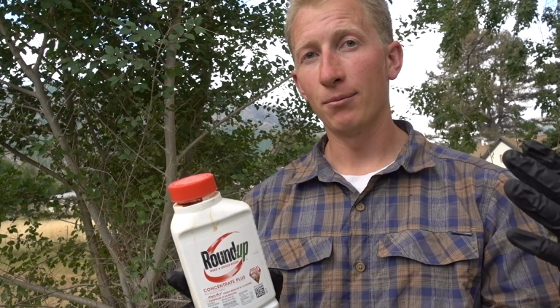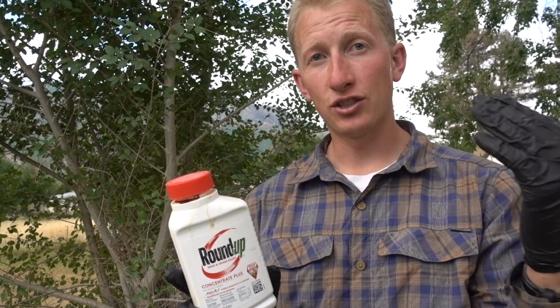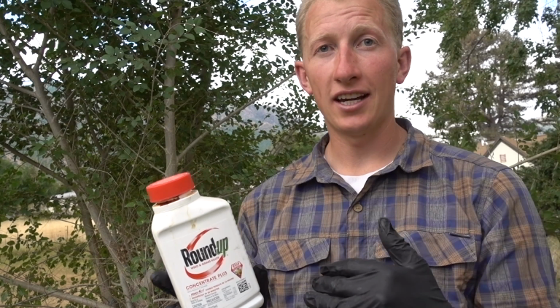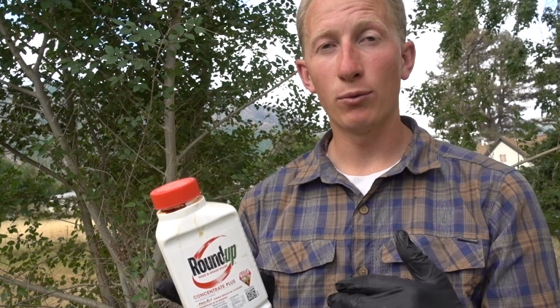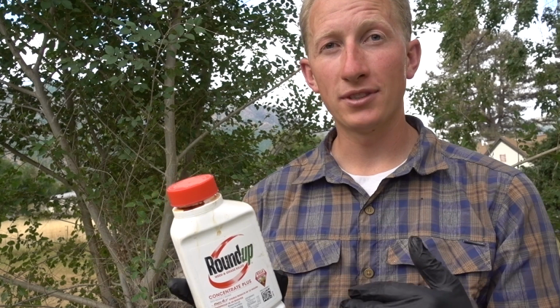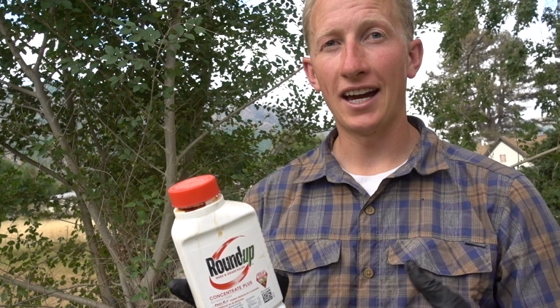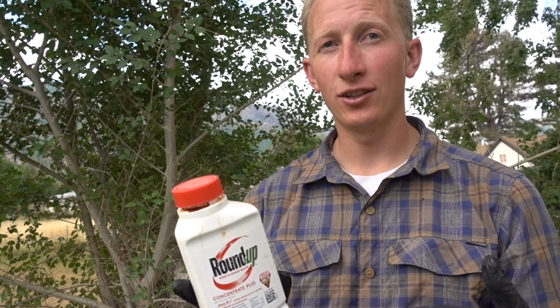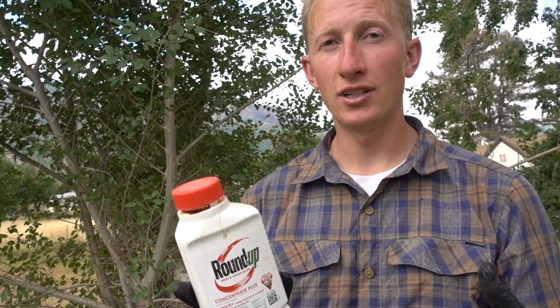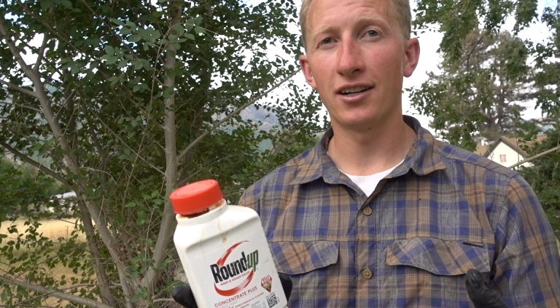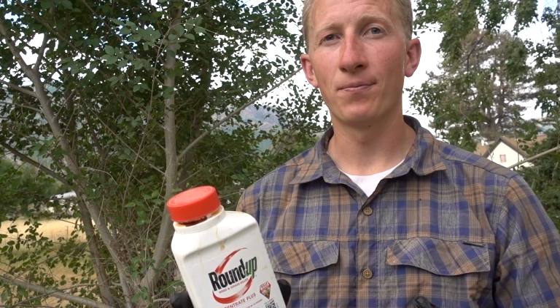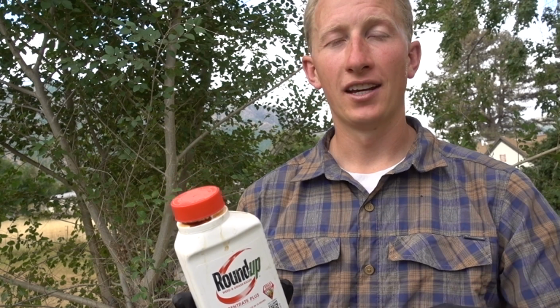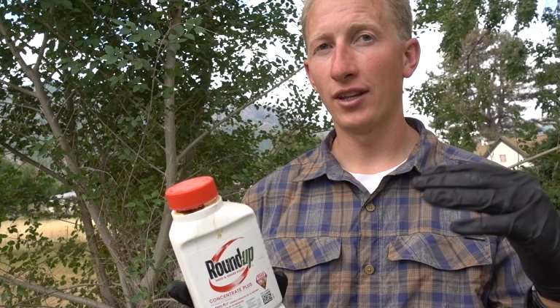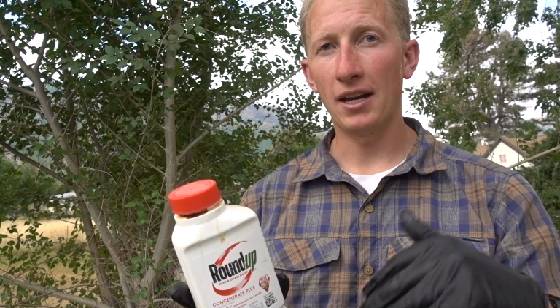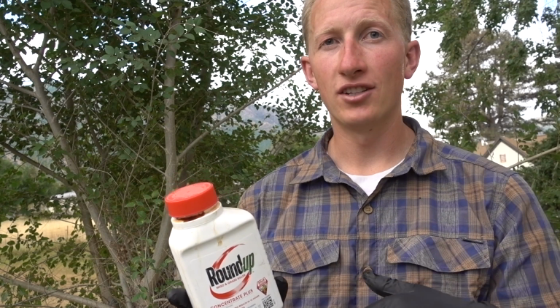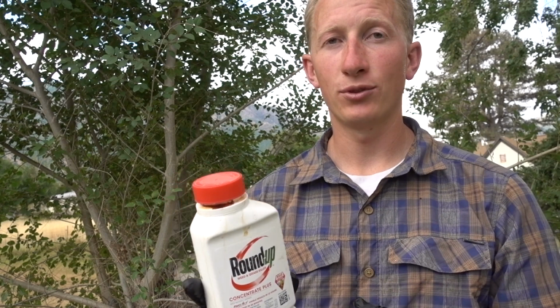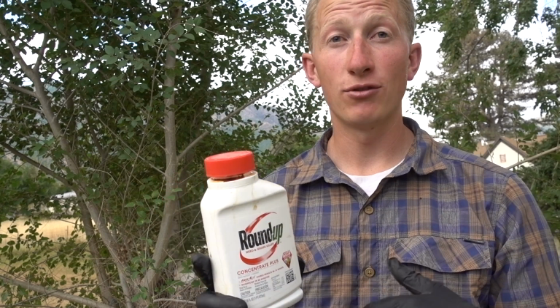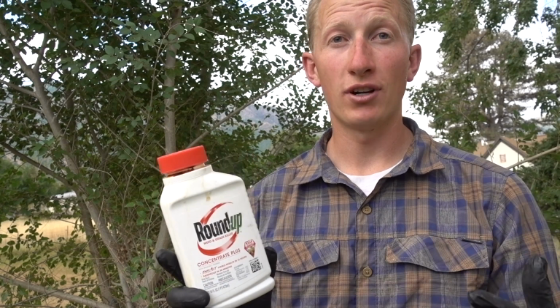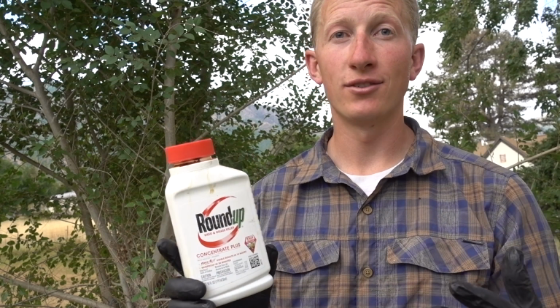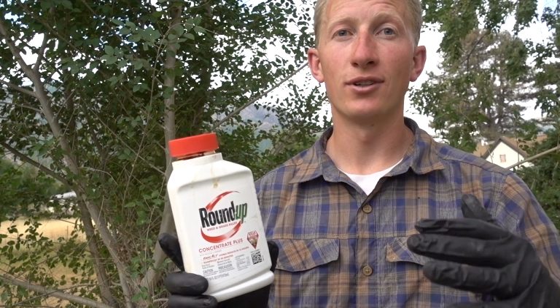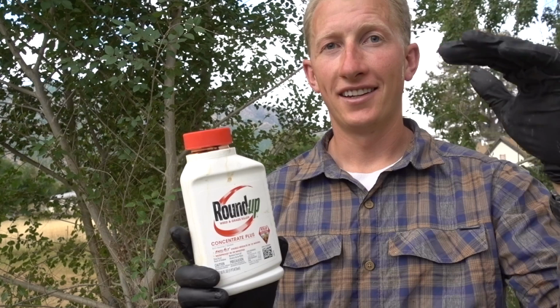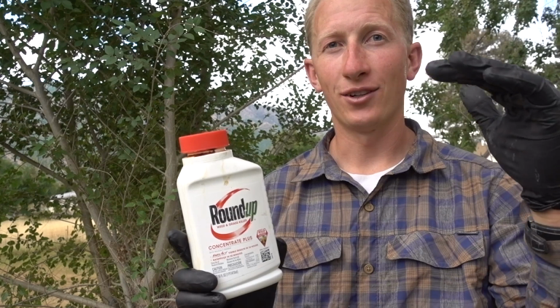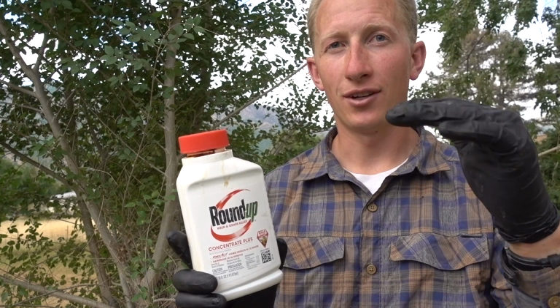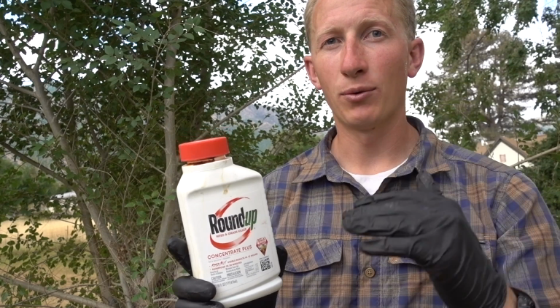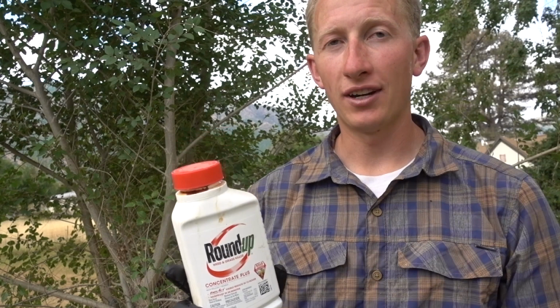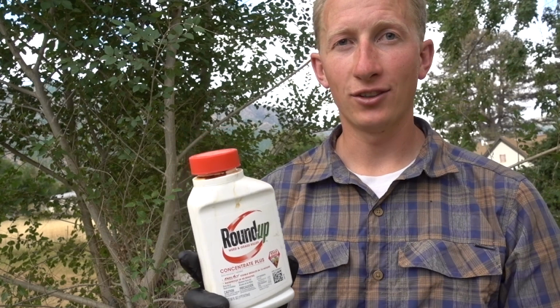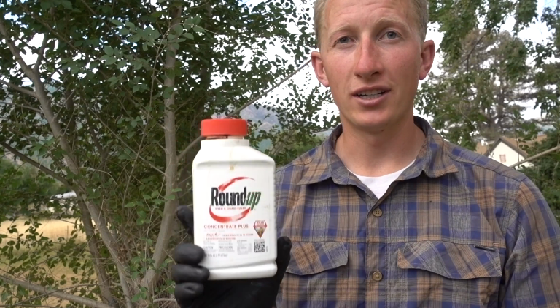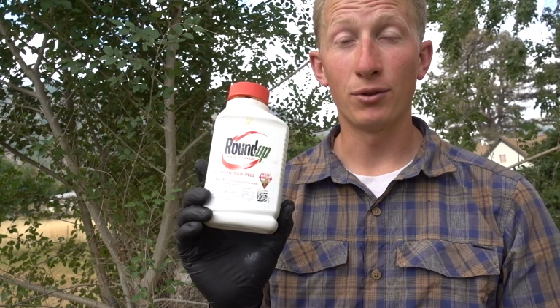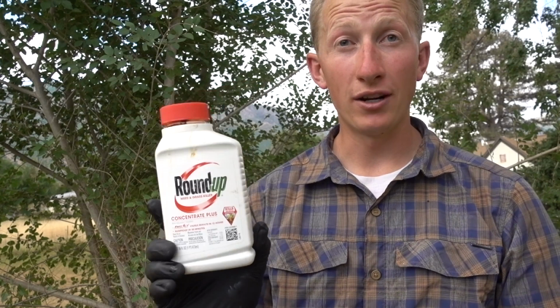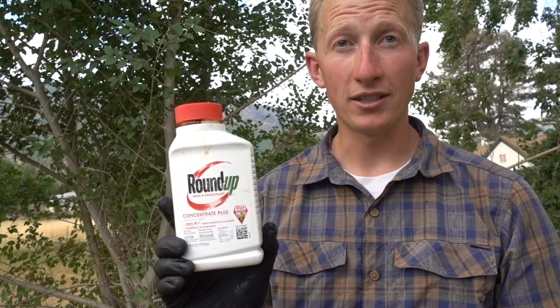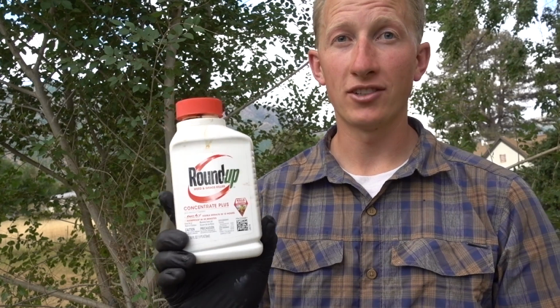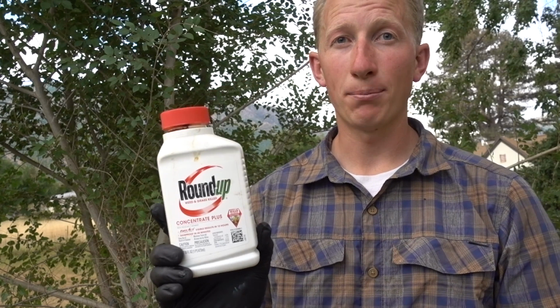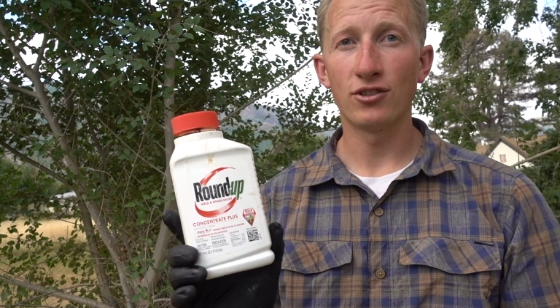You can check that out on my website, HowToKillatree.com. Go to that page and it will take you straight to all my ways of how to kill a tree. The Roundup recipe is on that page.